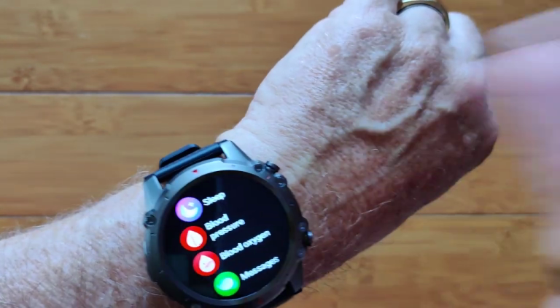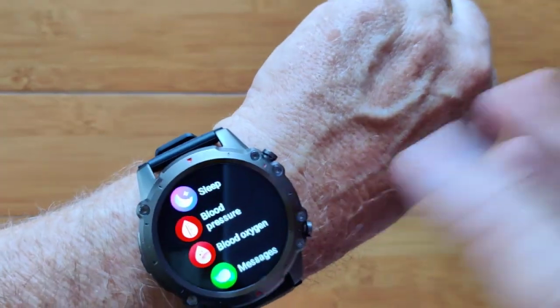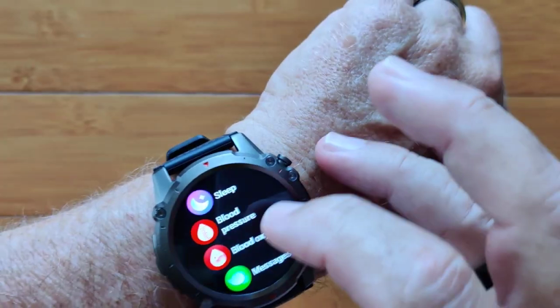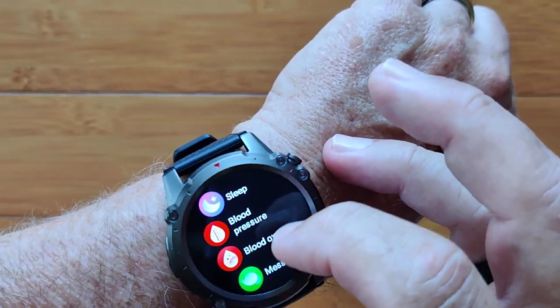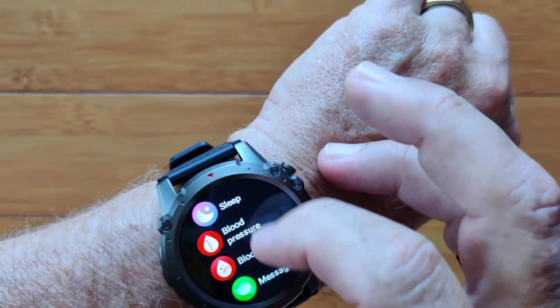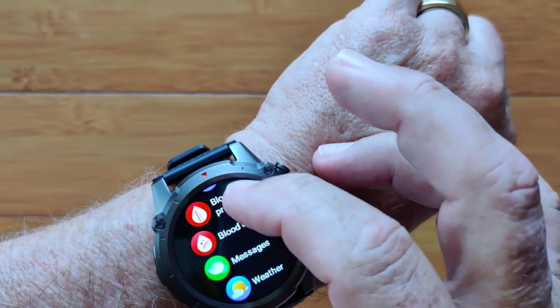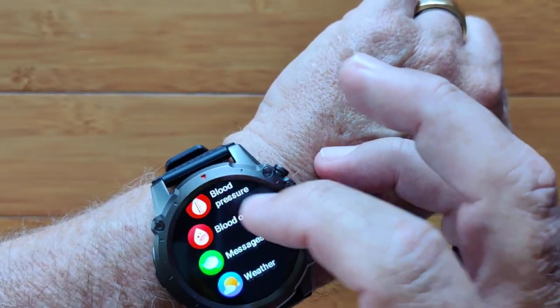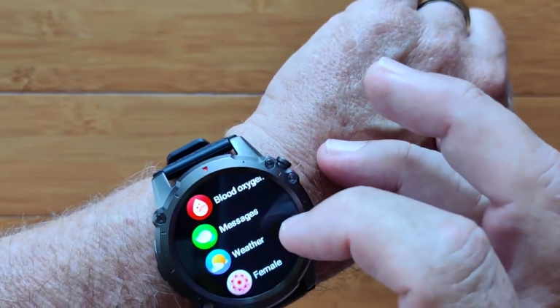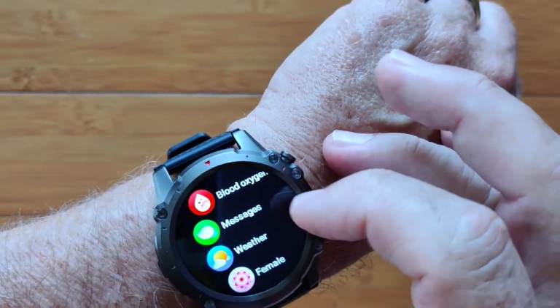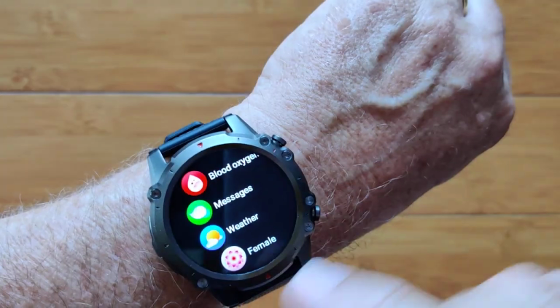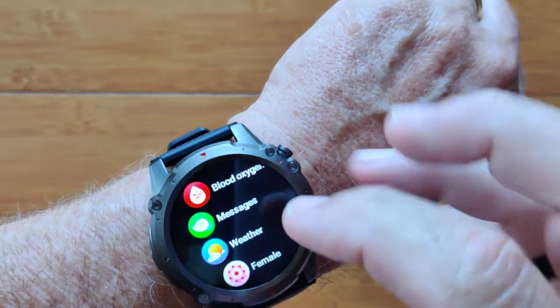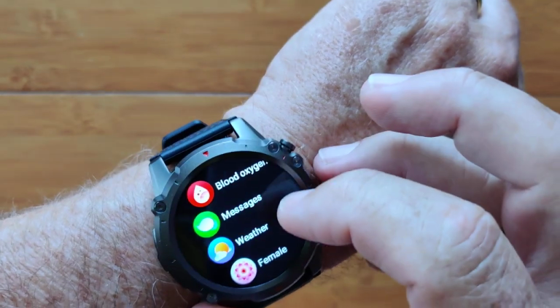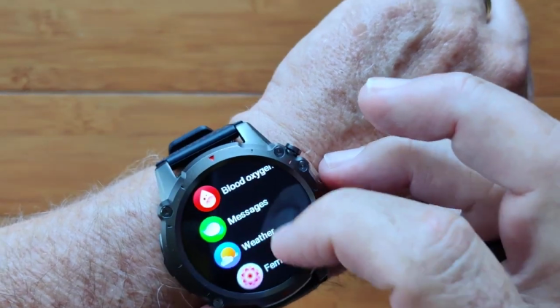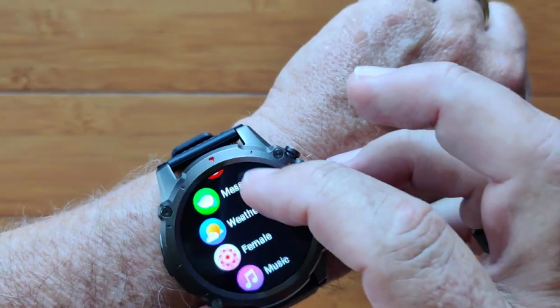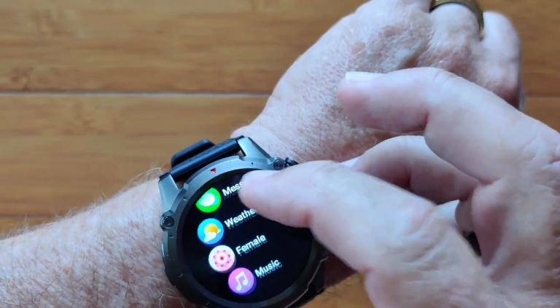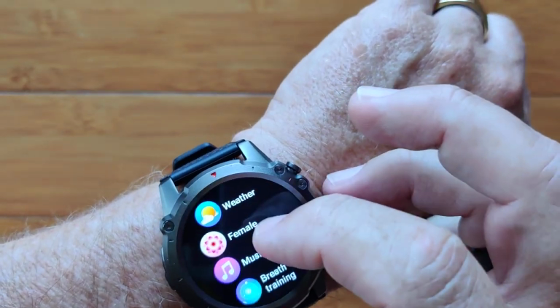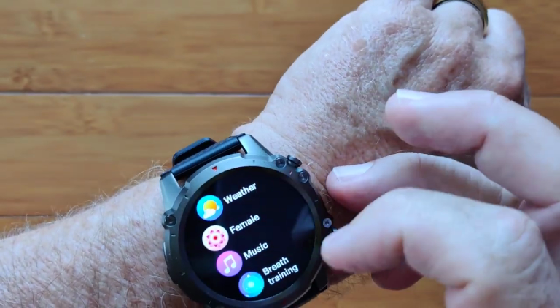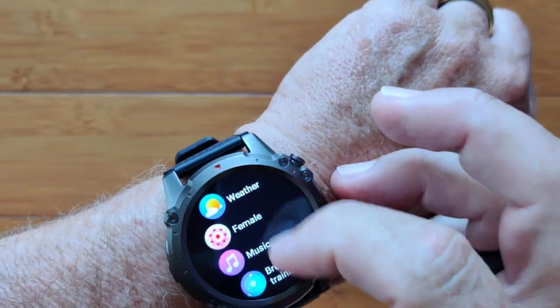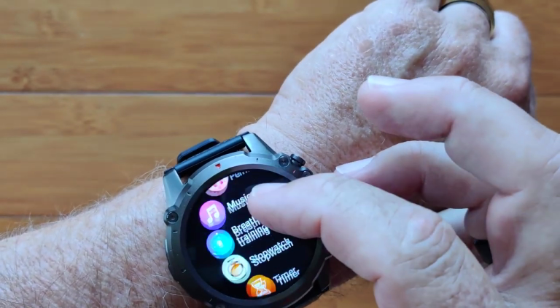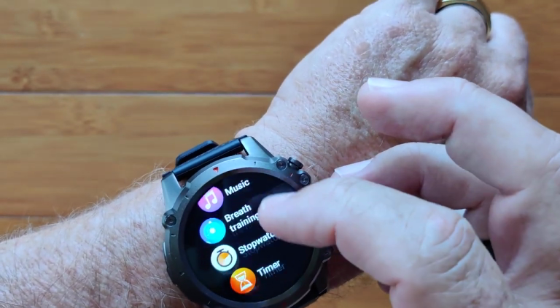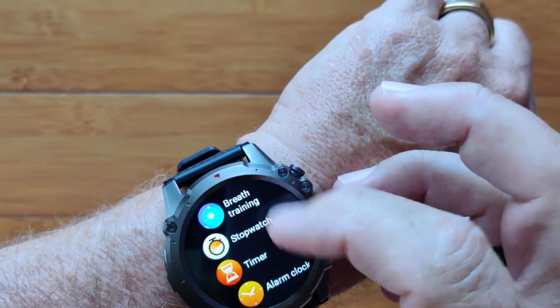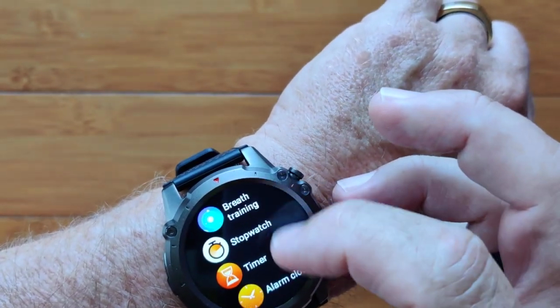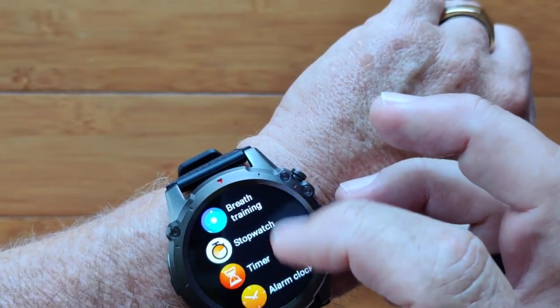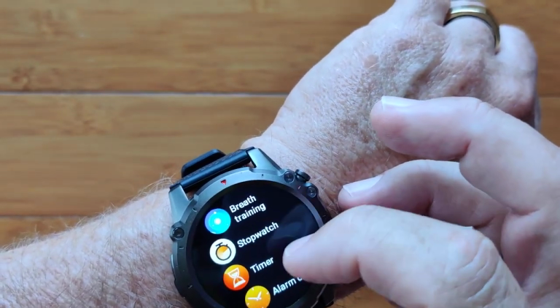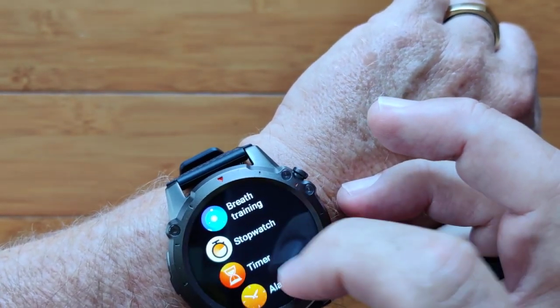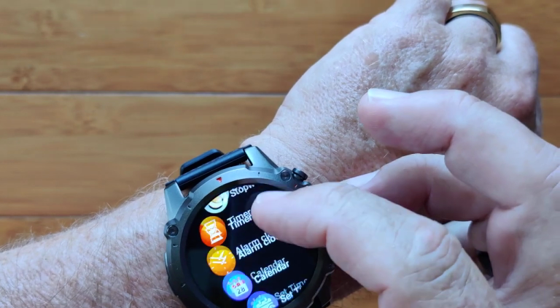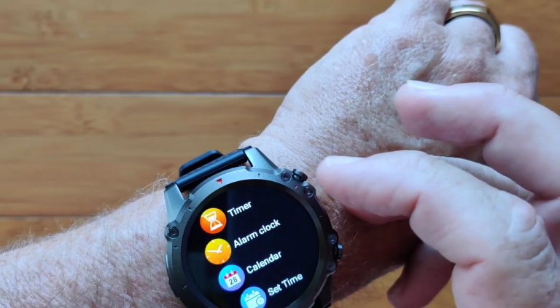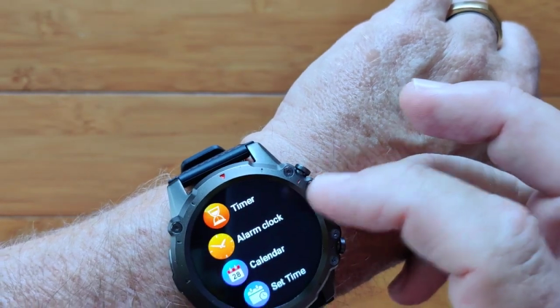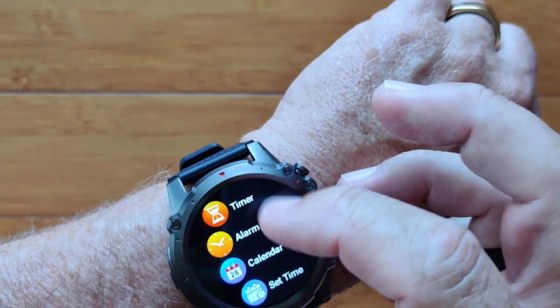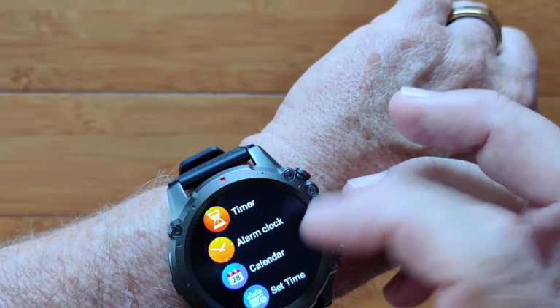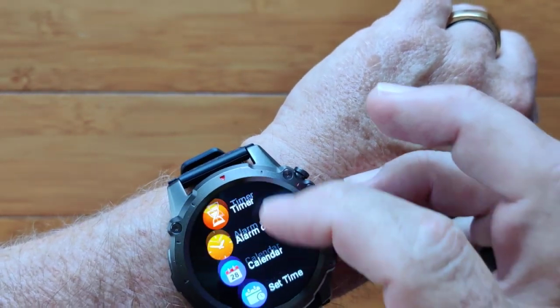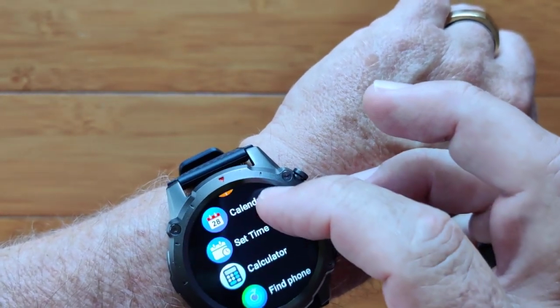It is an inexpensive light version of the watch. Messages, weather, ladies — your female cycle information. You've got breath training, stopwatch, and countdown timers.